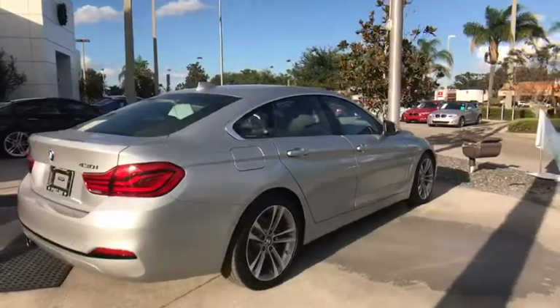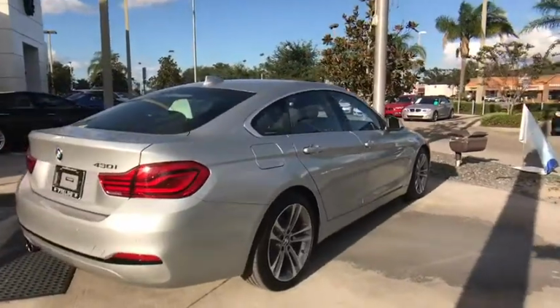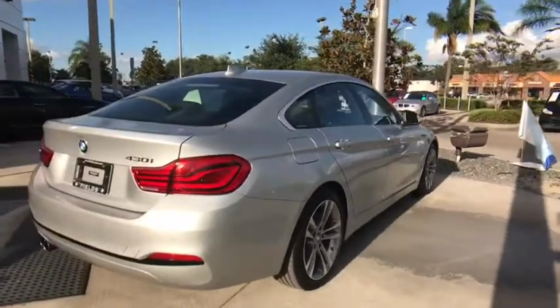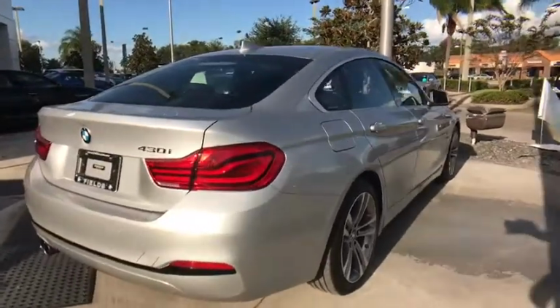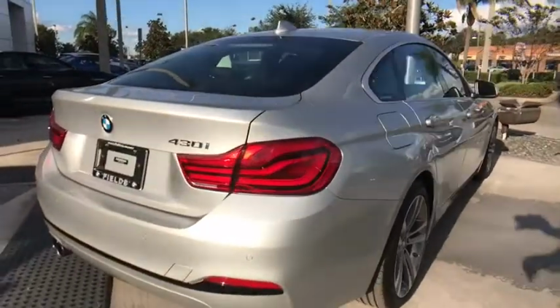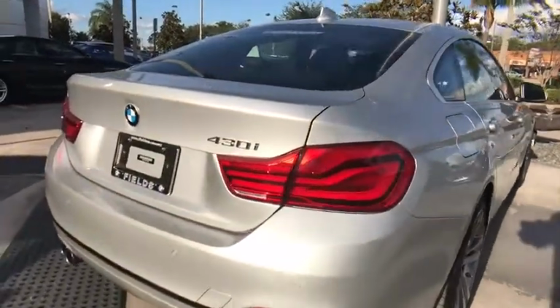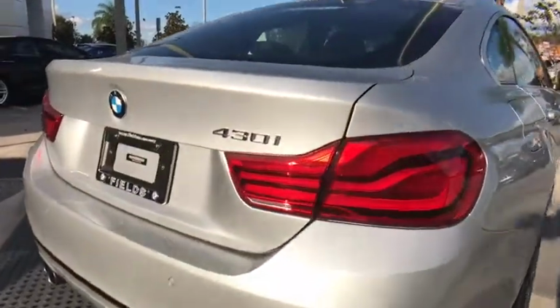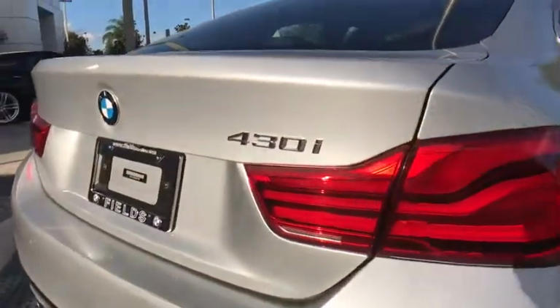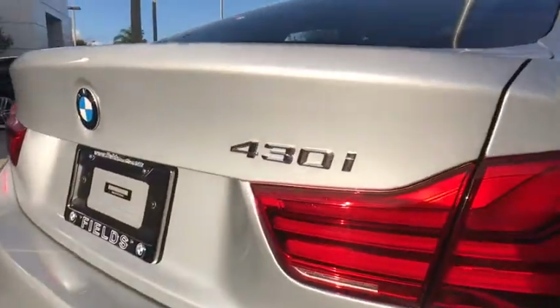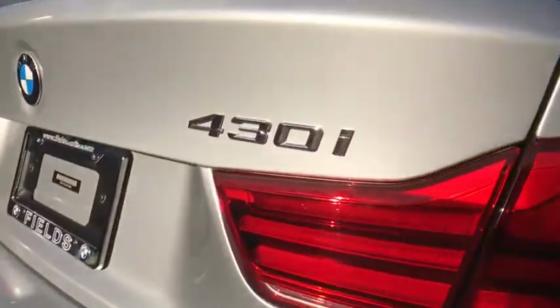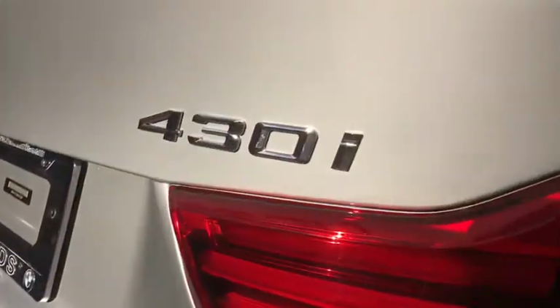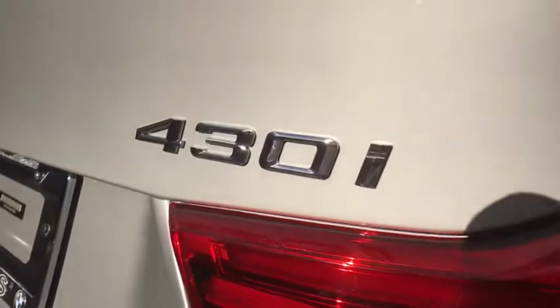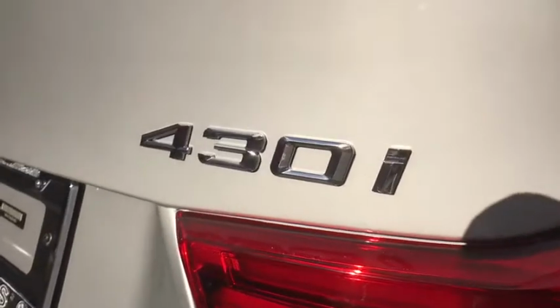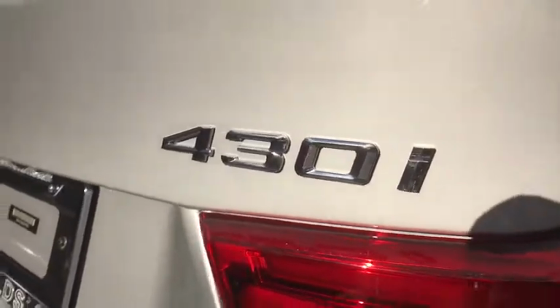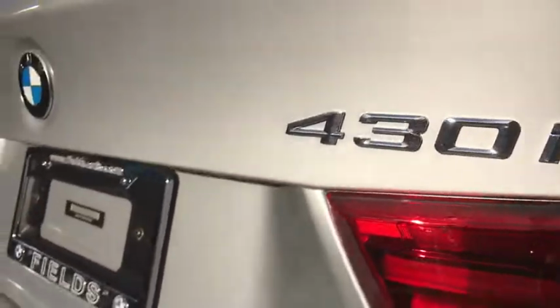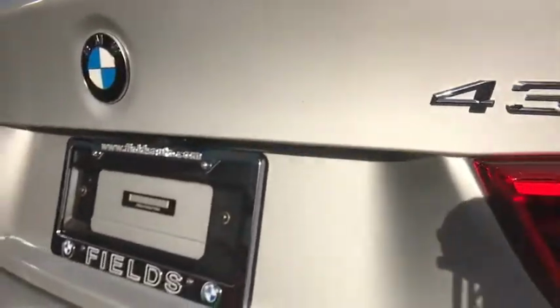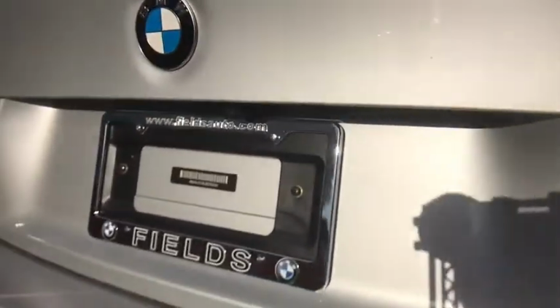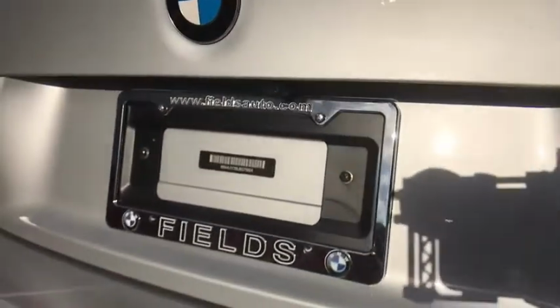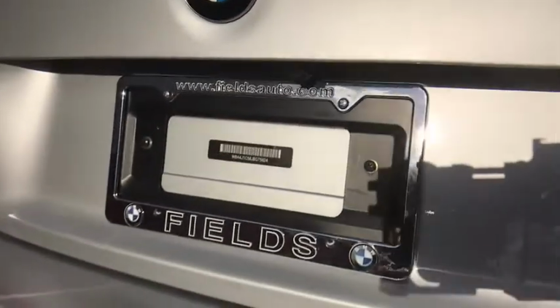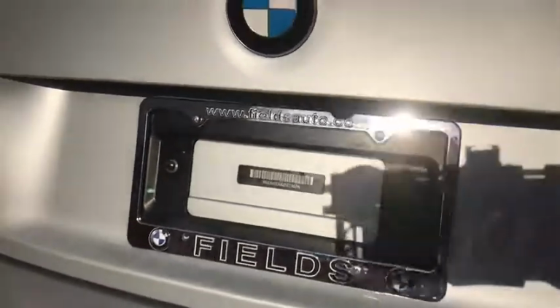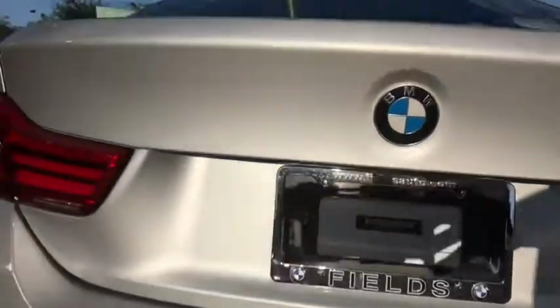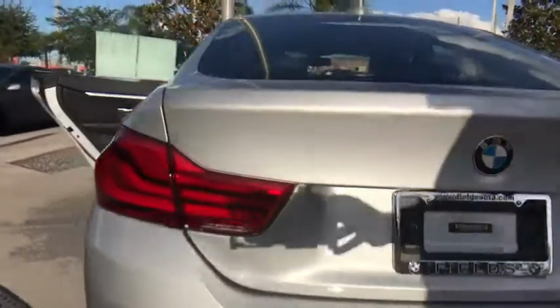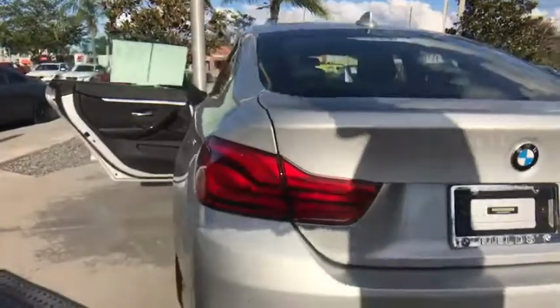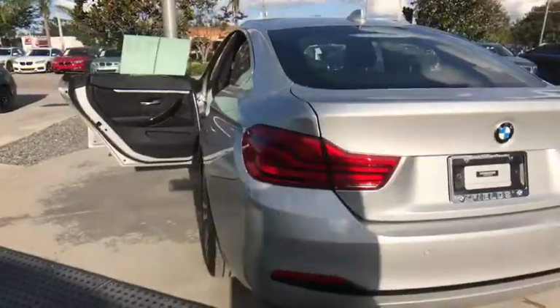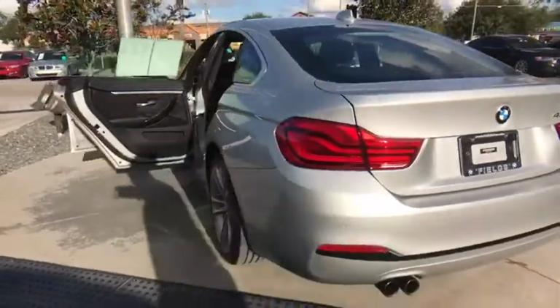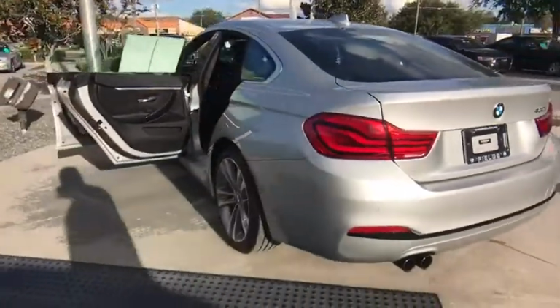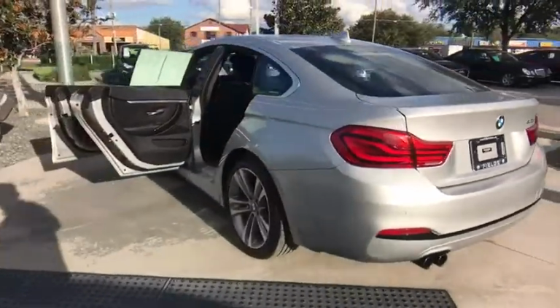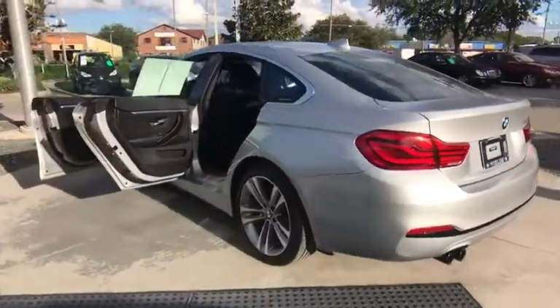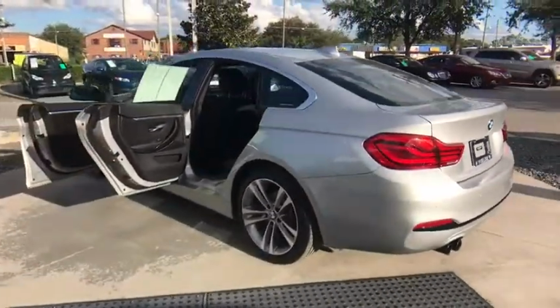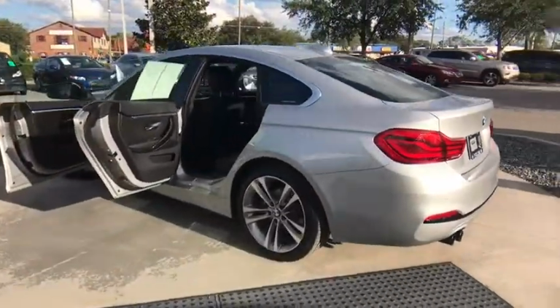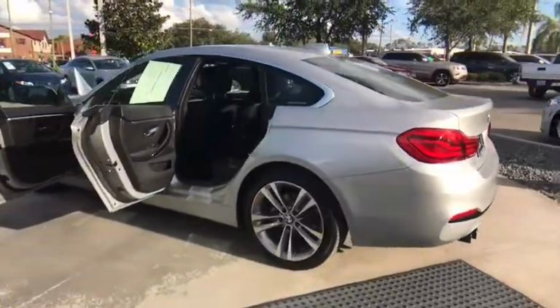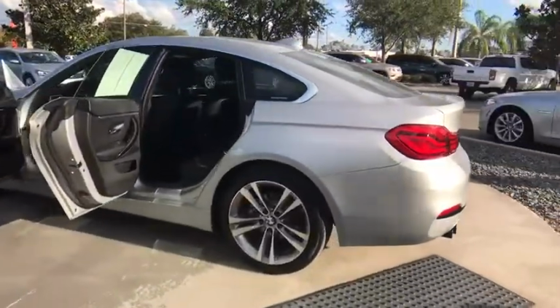Here are some of this vehicle's great options: stability control, steering wheel audio controls, keyless entry, power passenger seat, power liftgate, traction control, anti-lock braking system, backup camera, leather wrapped steering wheel, Bluetooth.